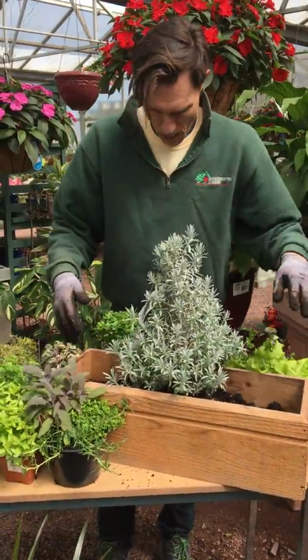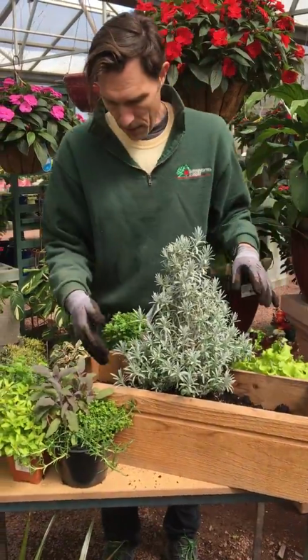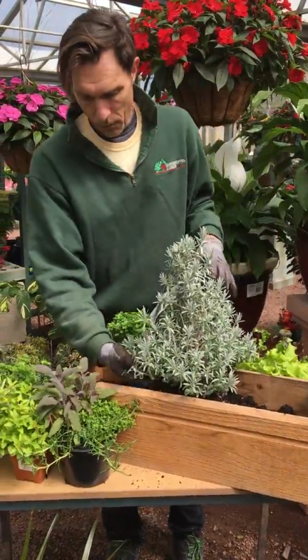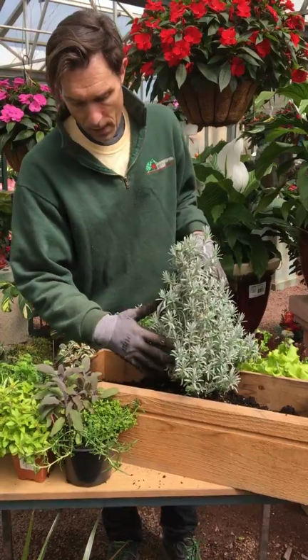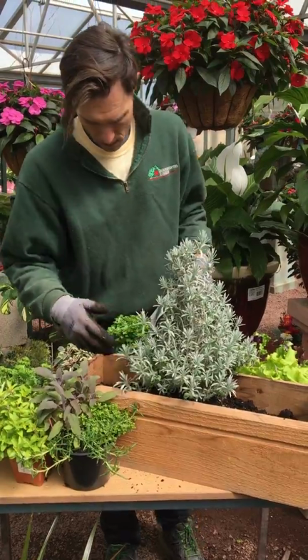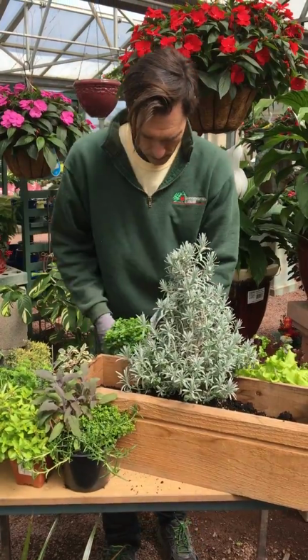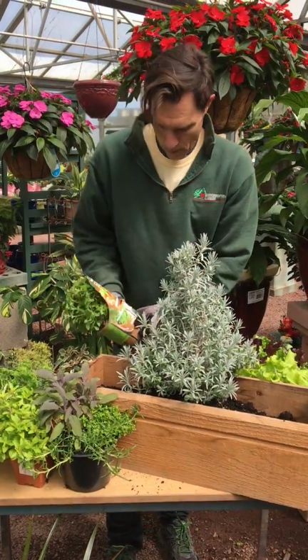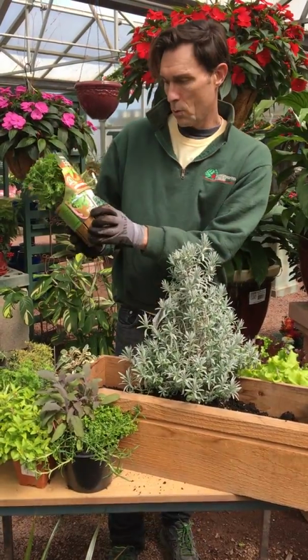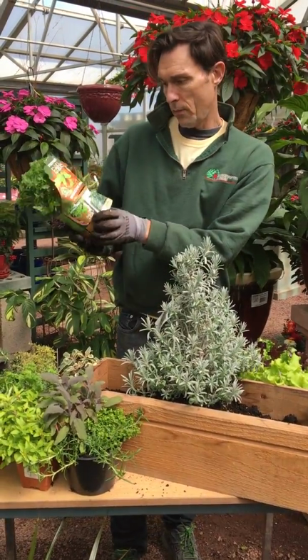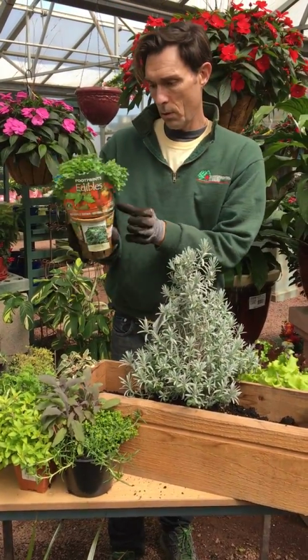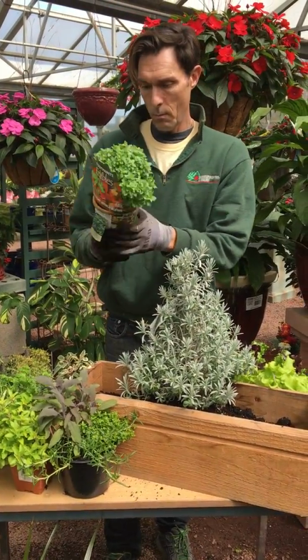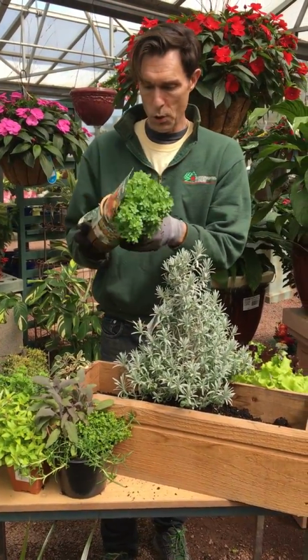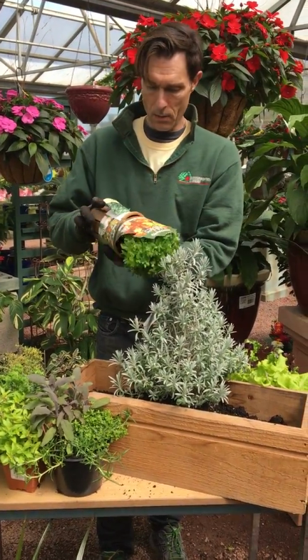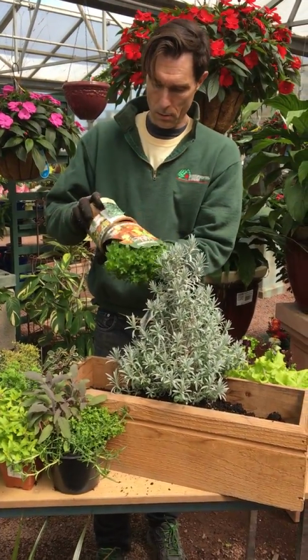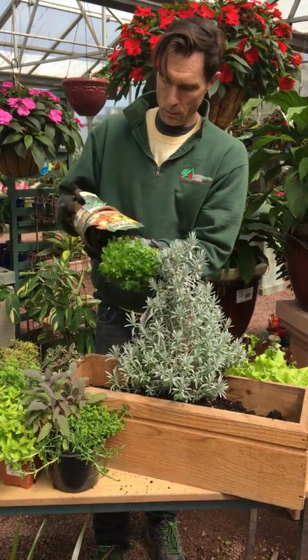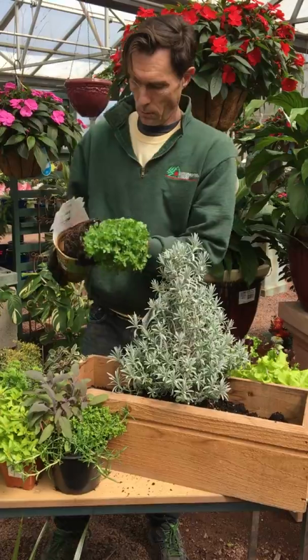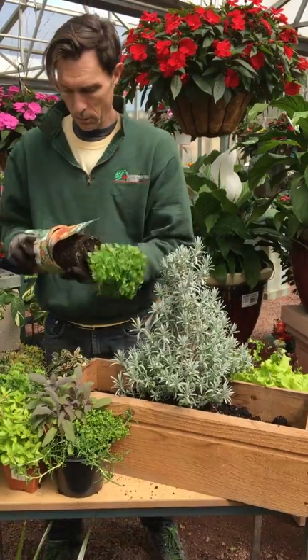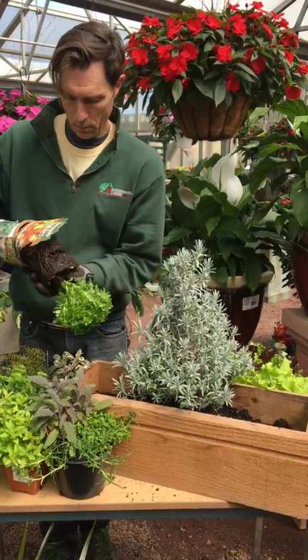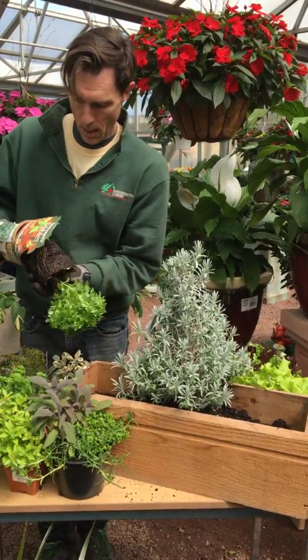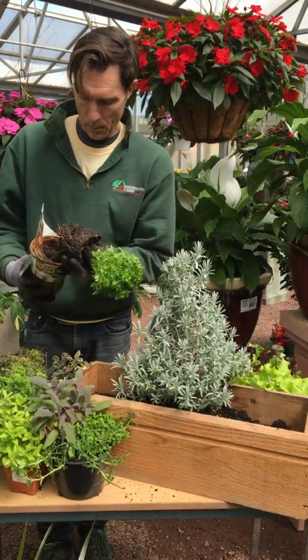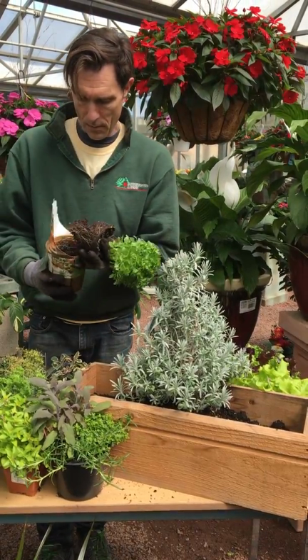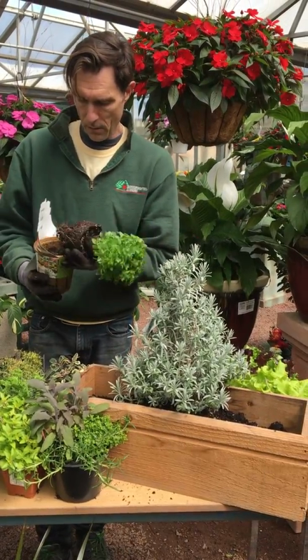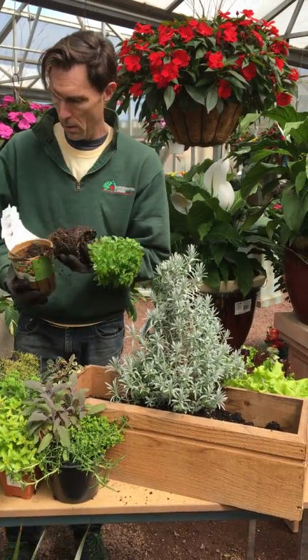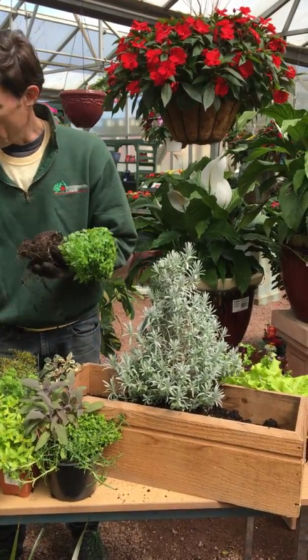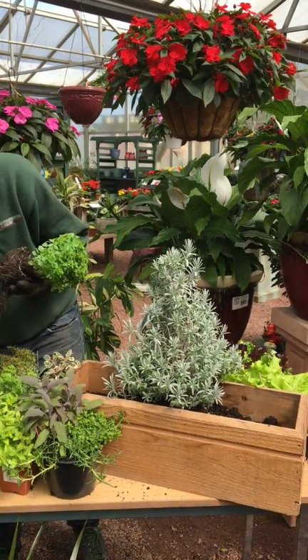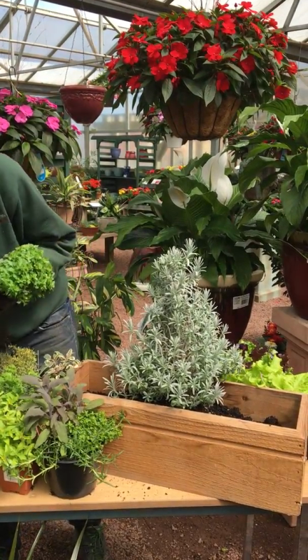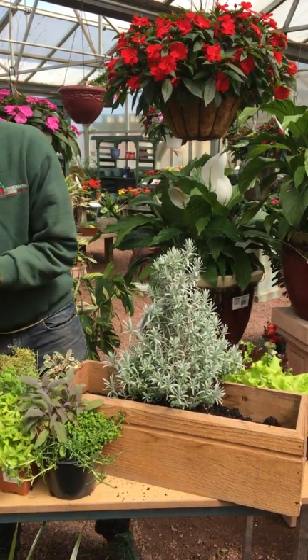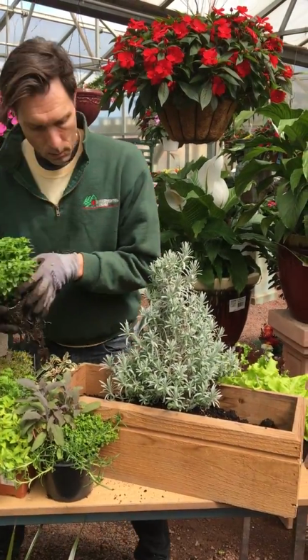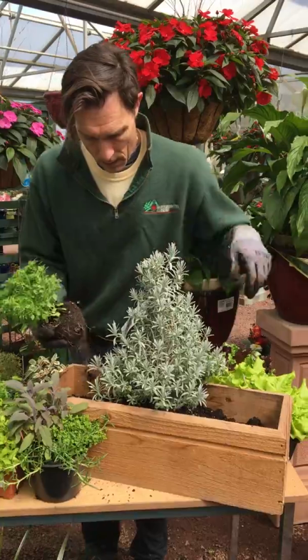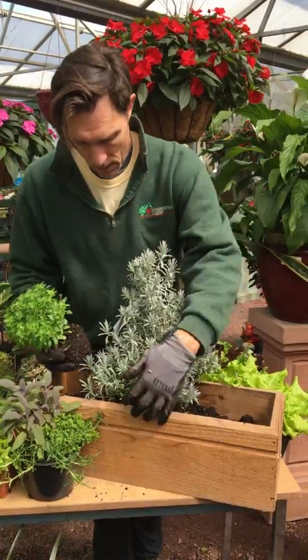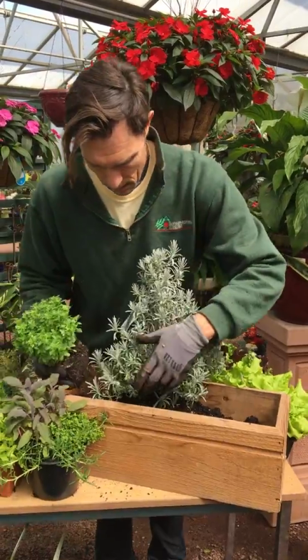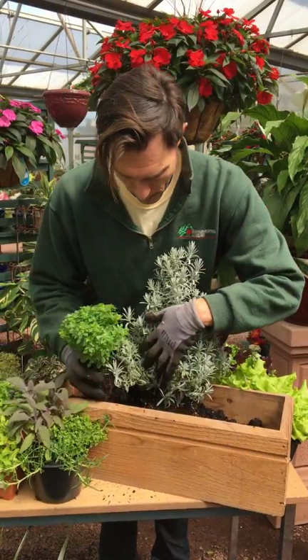And then I think in front of that we have some dwarf bush basil. I'm going to put that in front of our container with a nice contrast against the gray.